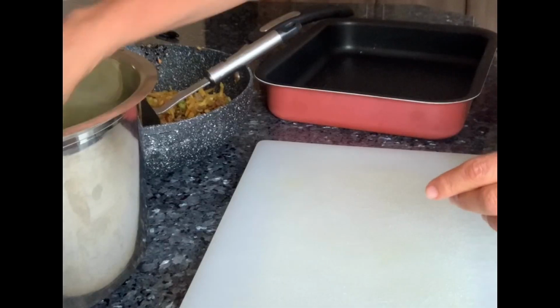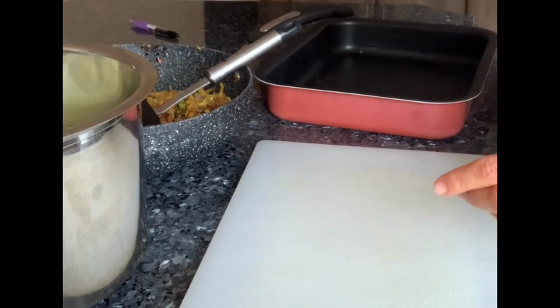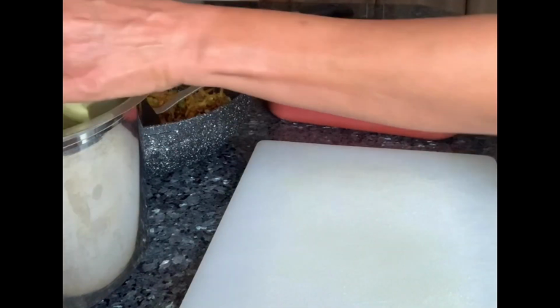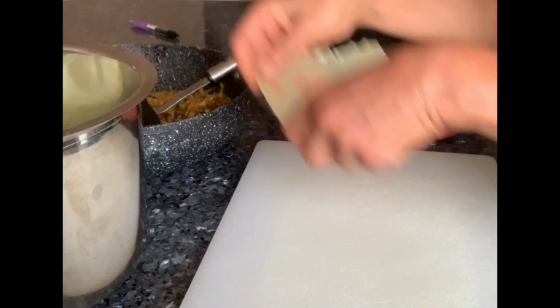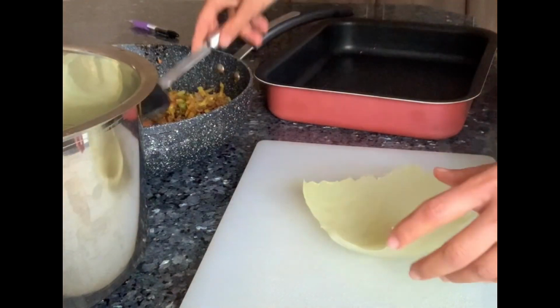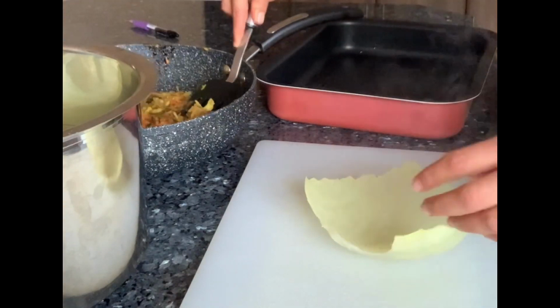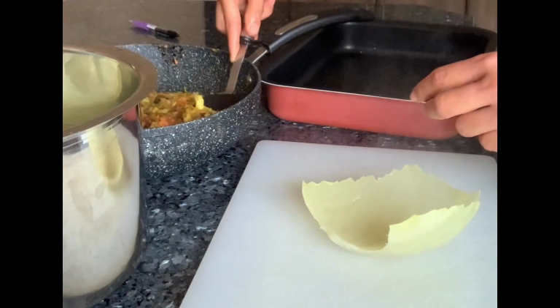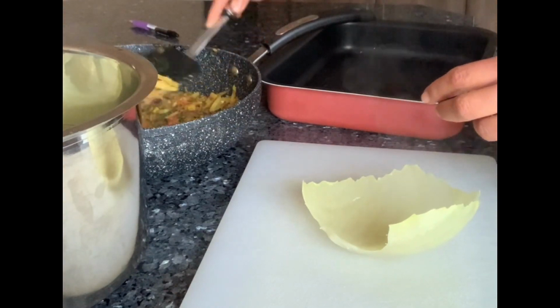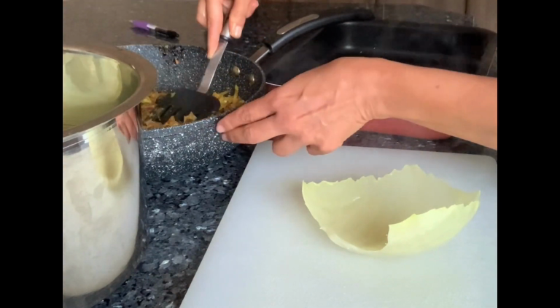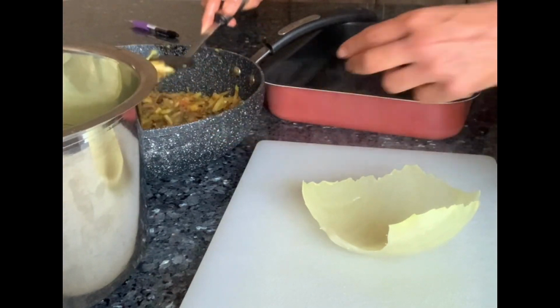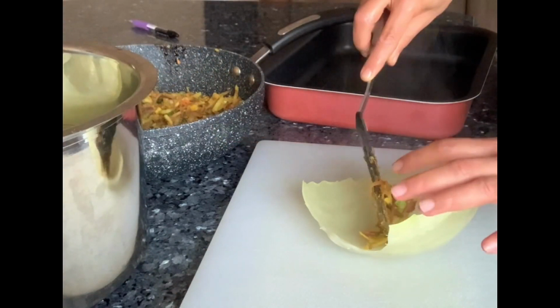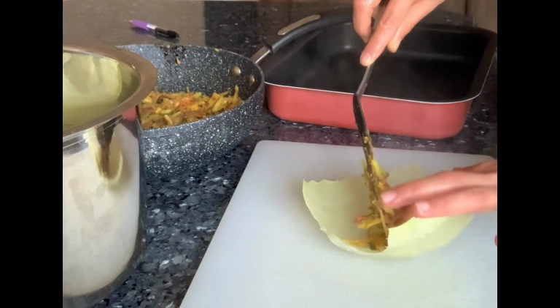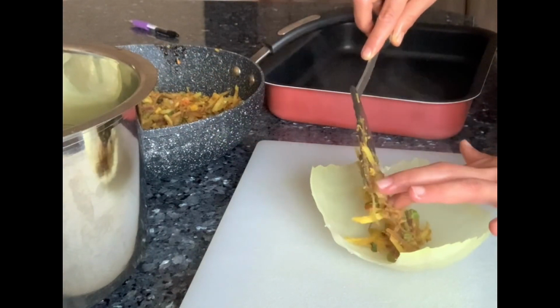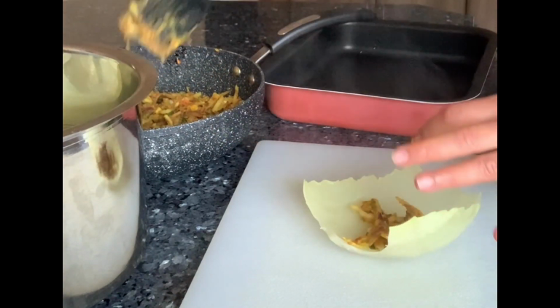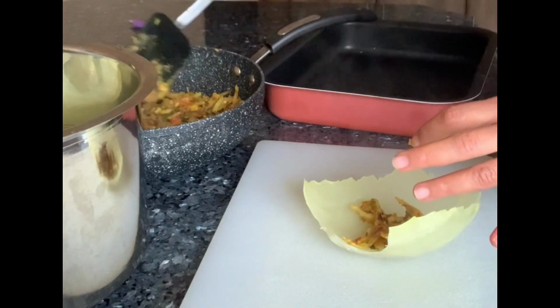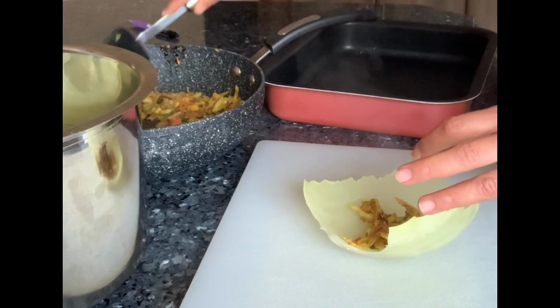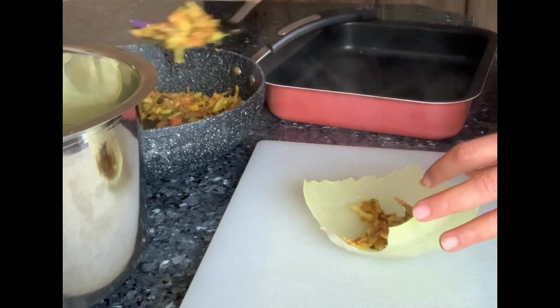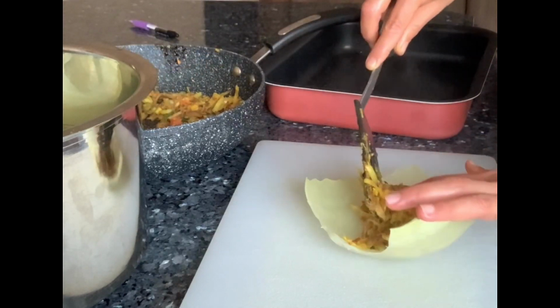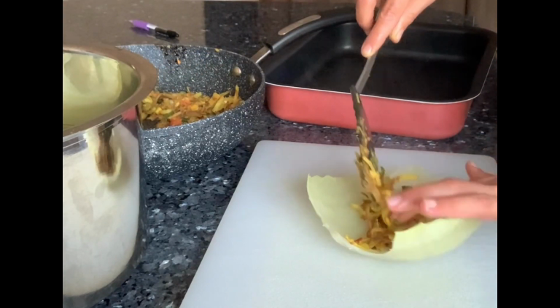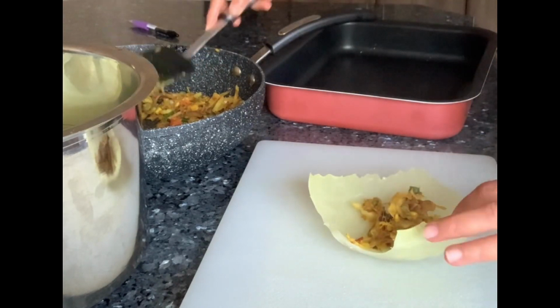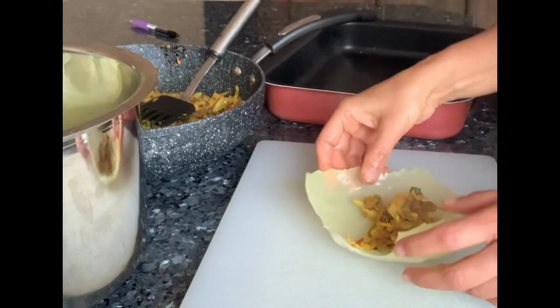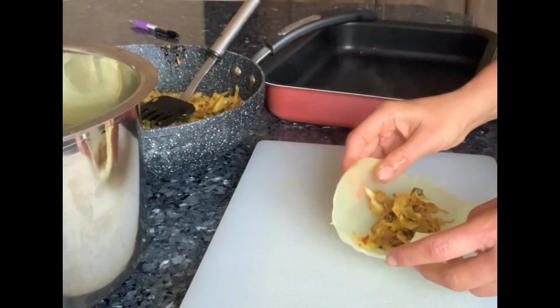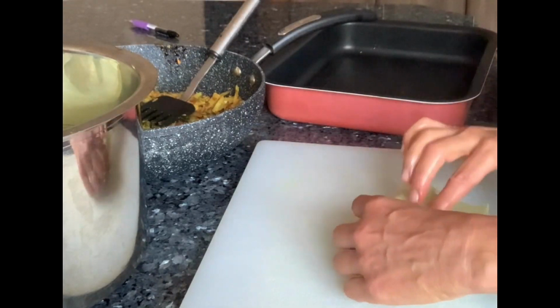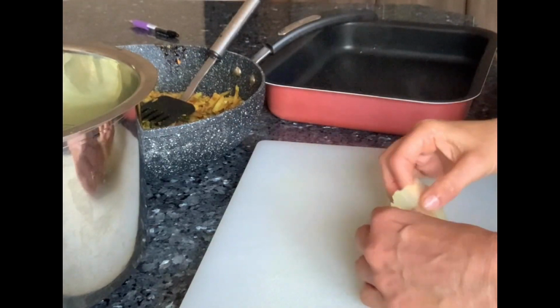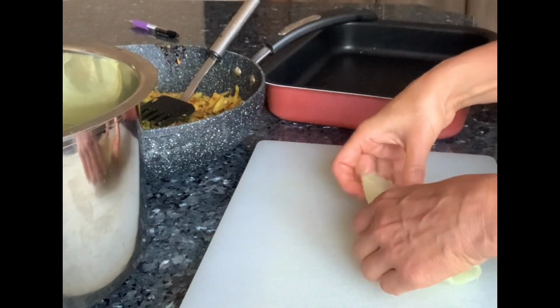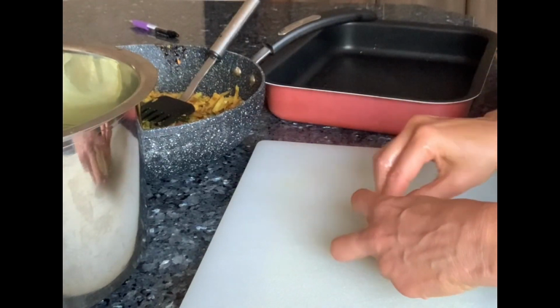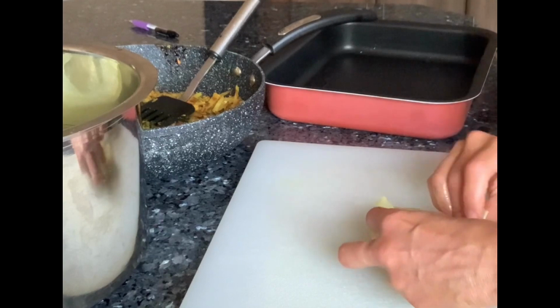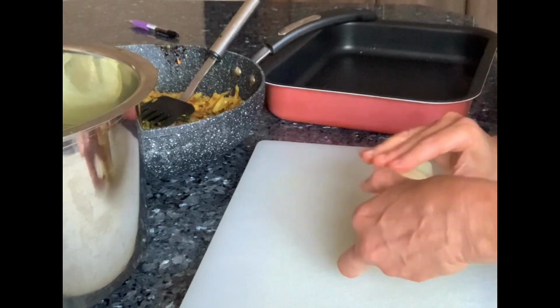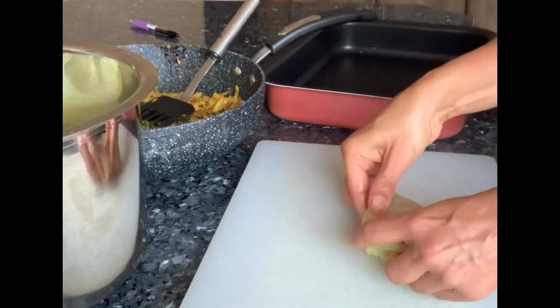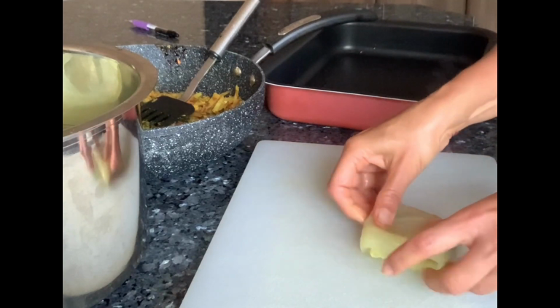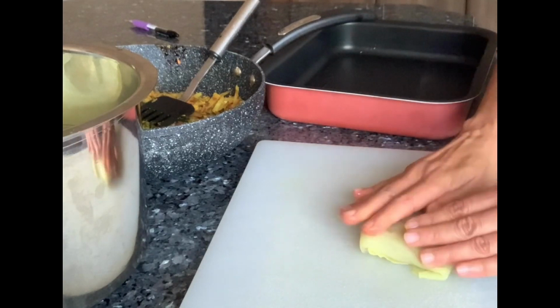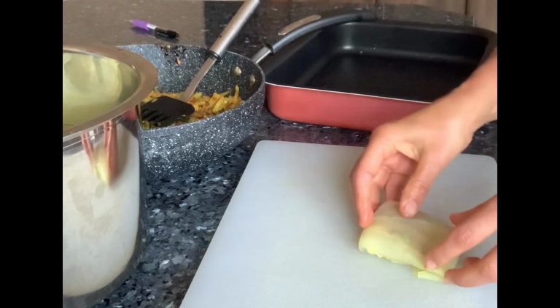Take out the blanched cabbage leaves one by one and fill each with the vegetable and cabbage stuffing that you have prepared. Fold them as shown in the video and place them in a greased baking tray.